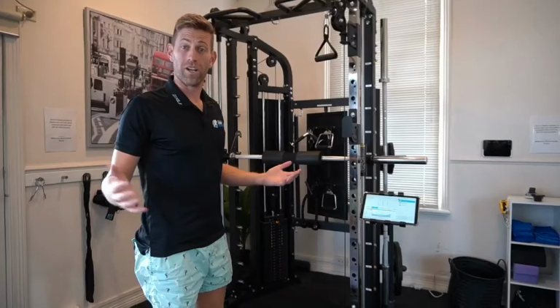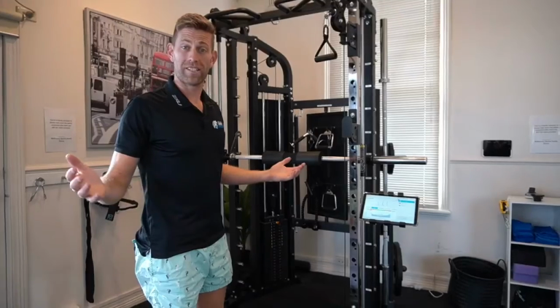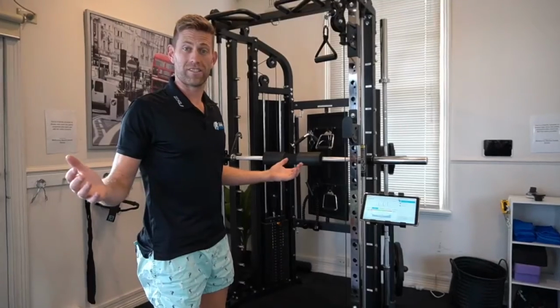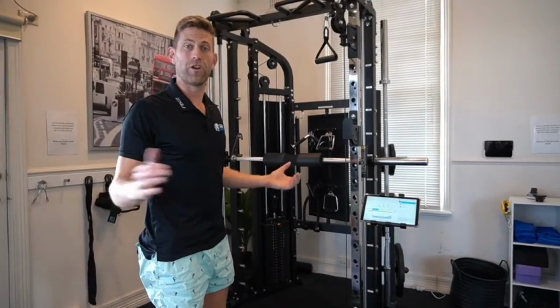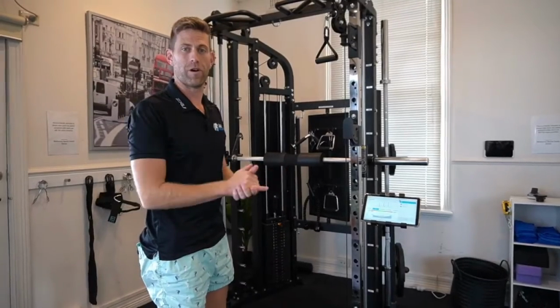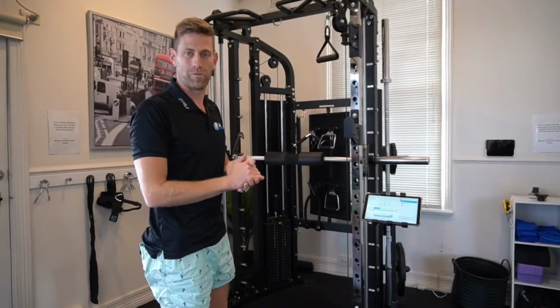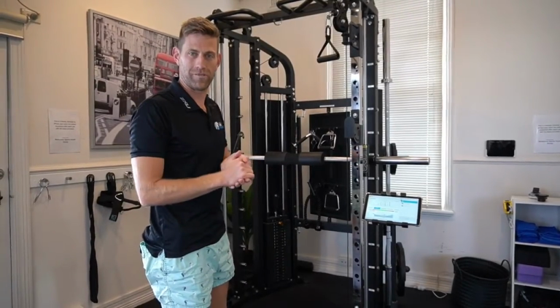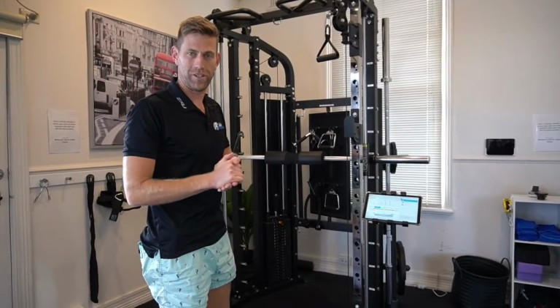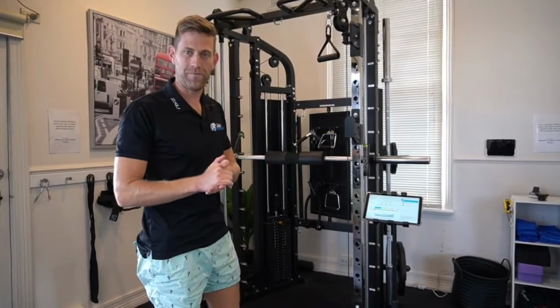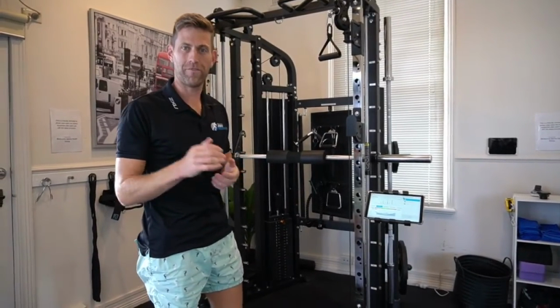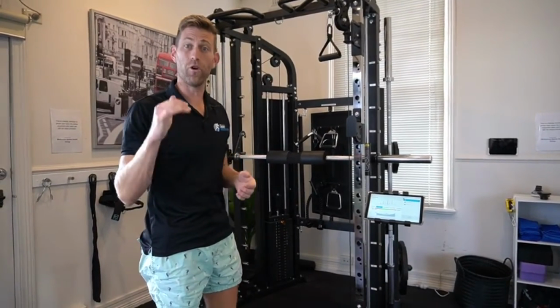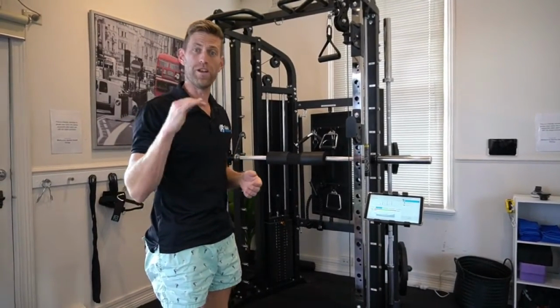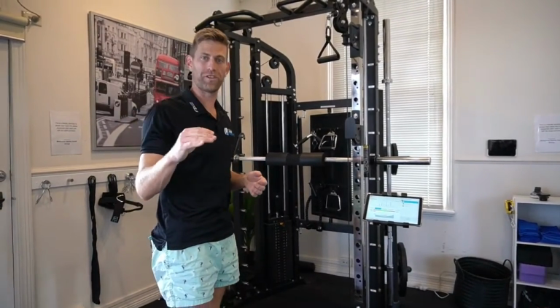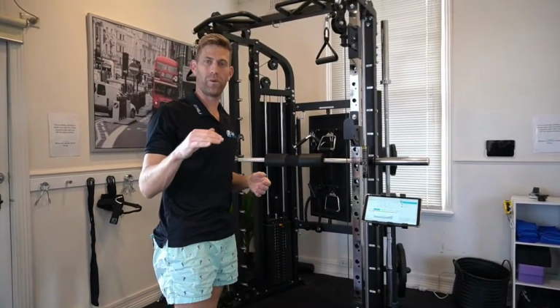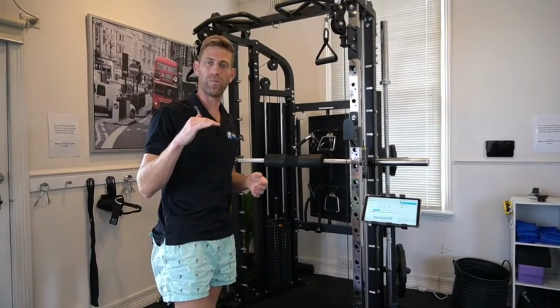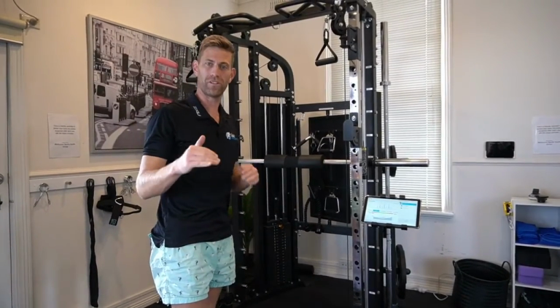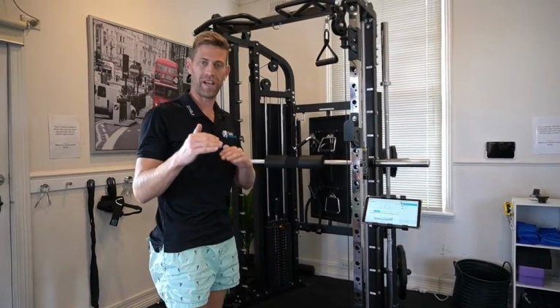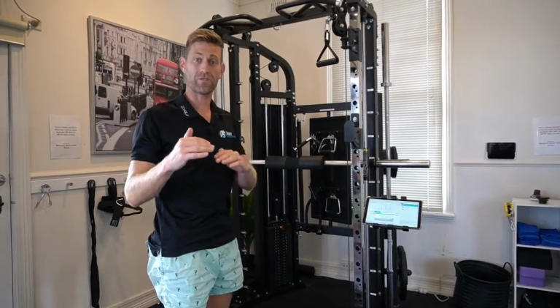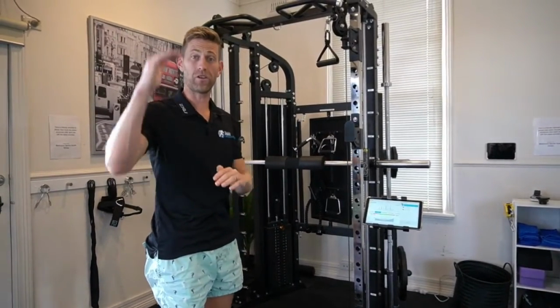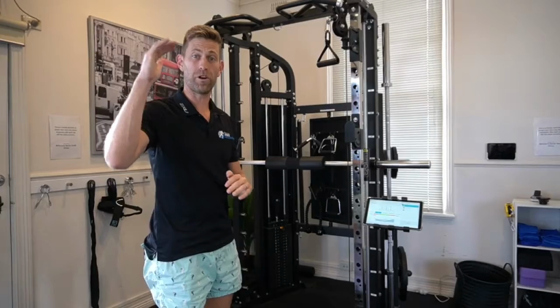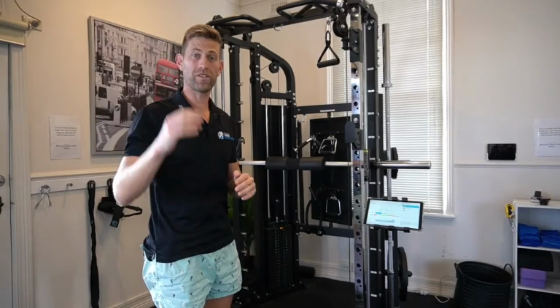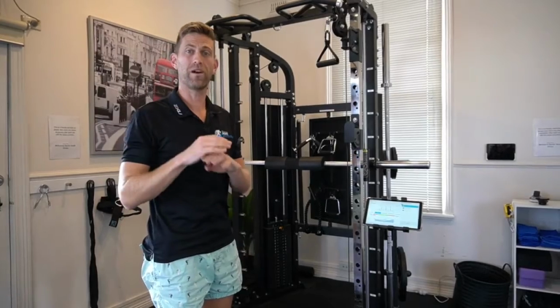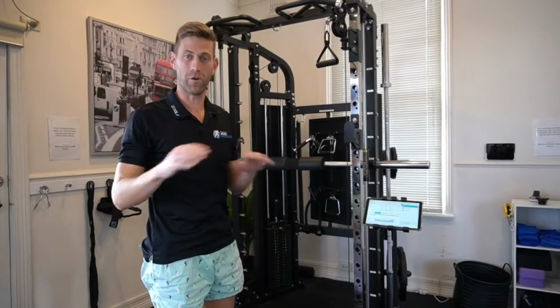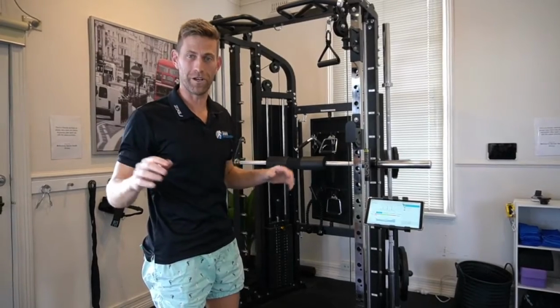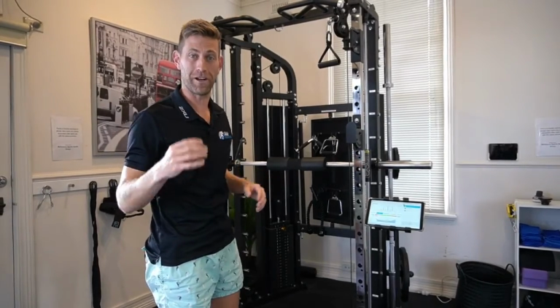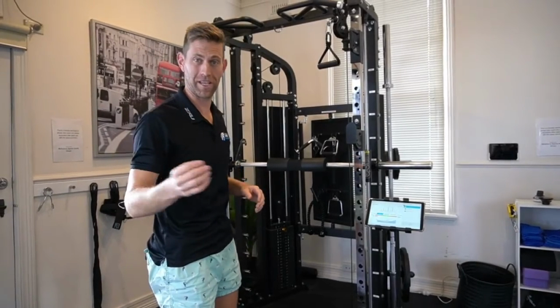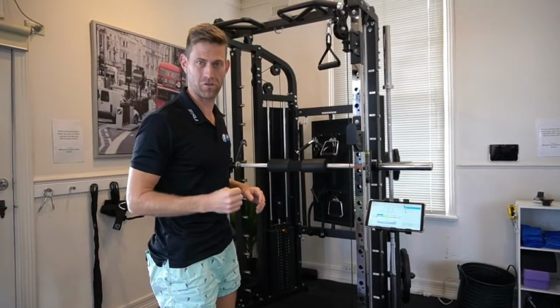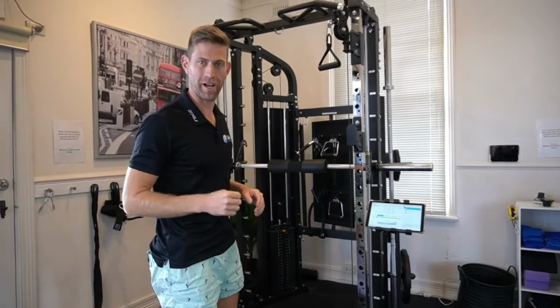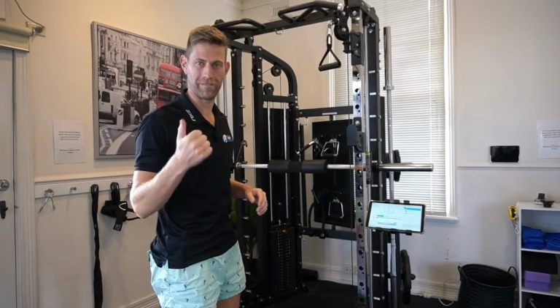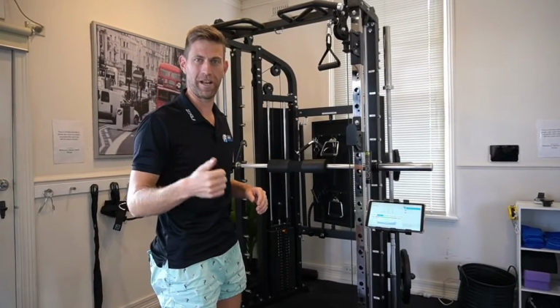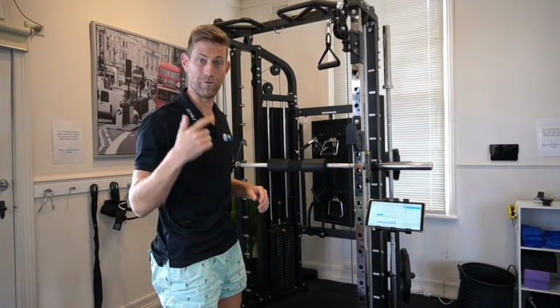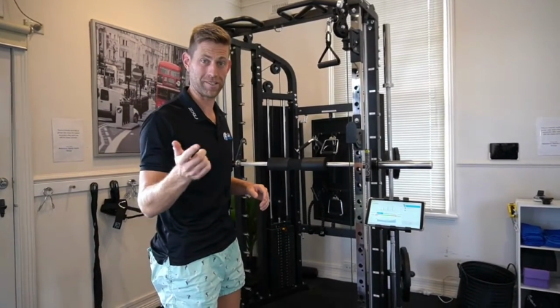Guys, it's Tony from Melbourne Sports Physio. If you're not measuring where your baselines are and tracking your progress, you have no idea if you're actually getting stronger, fitter, or faster.